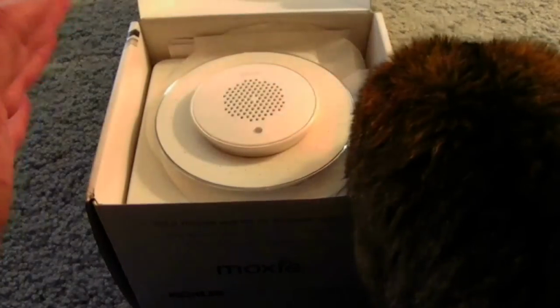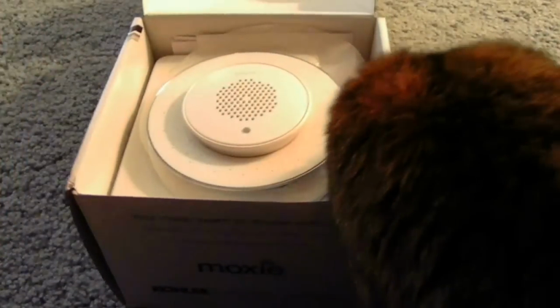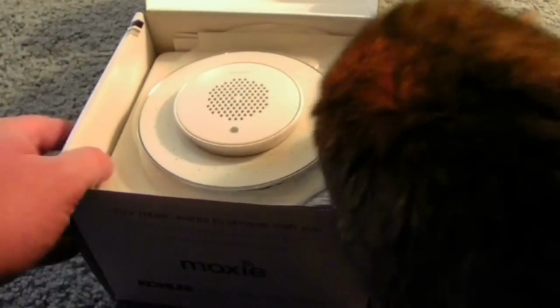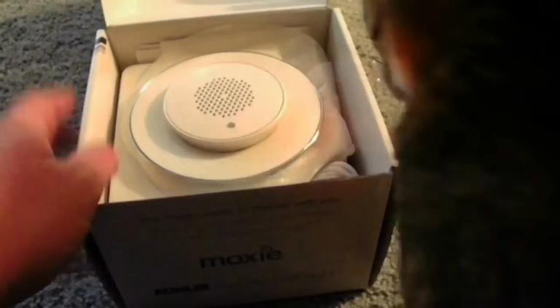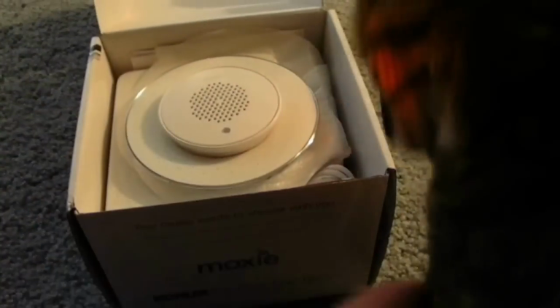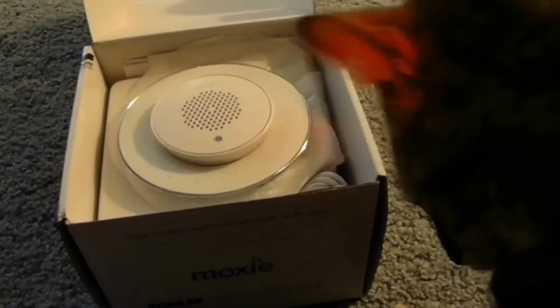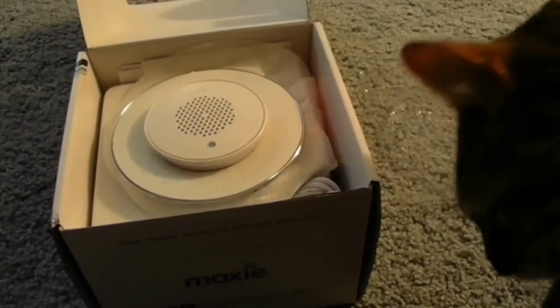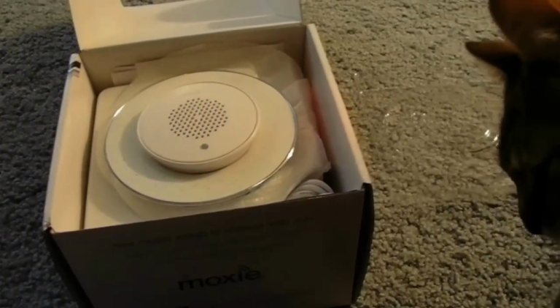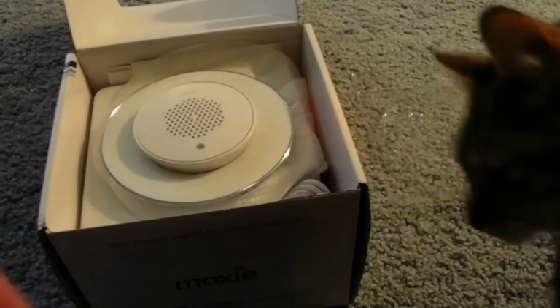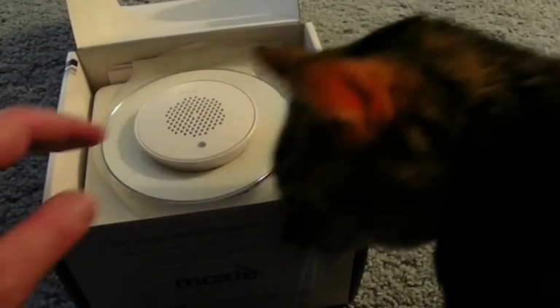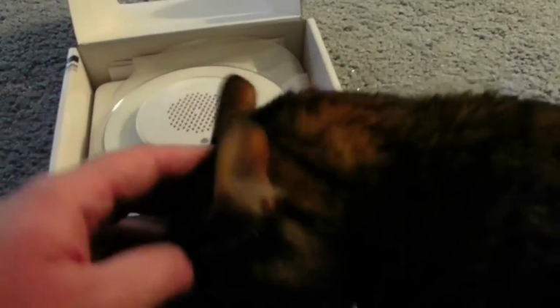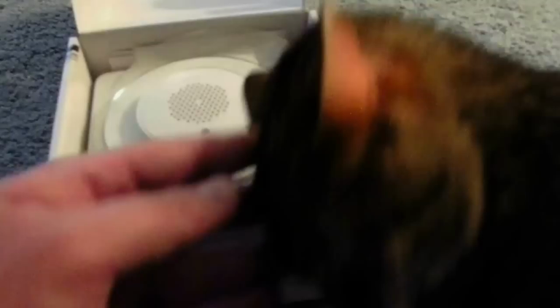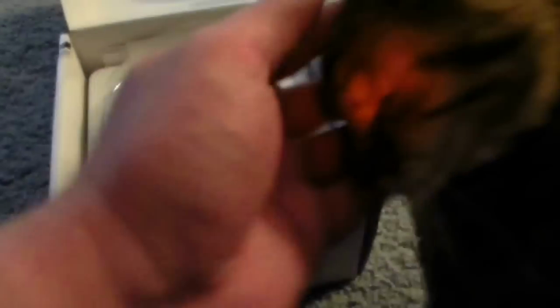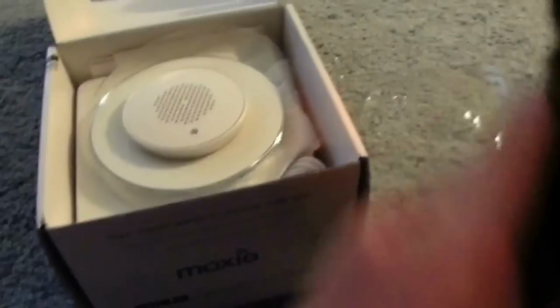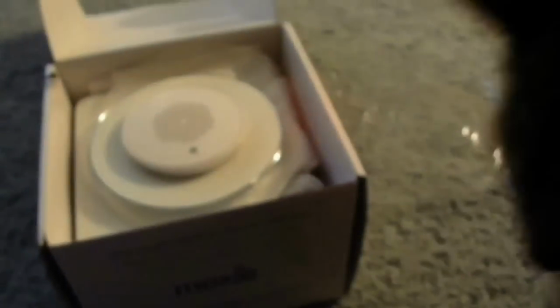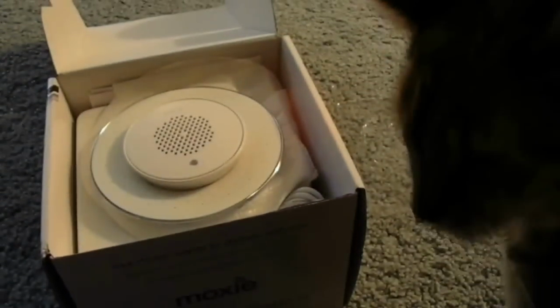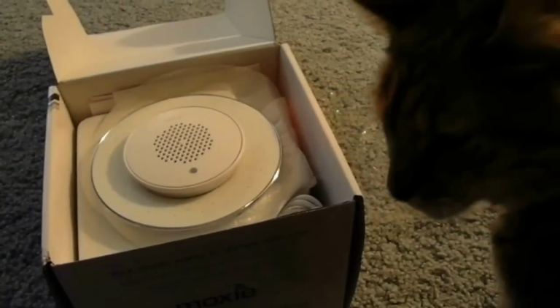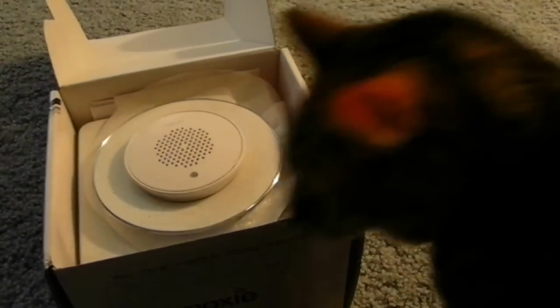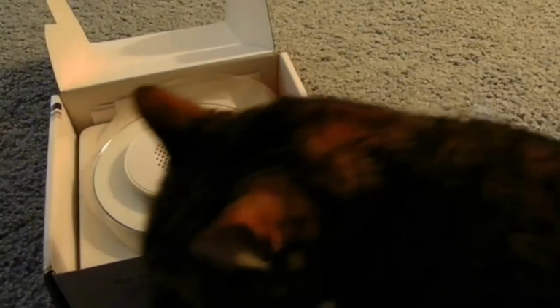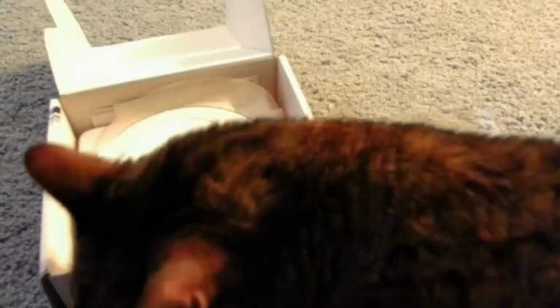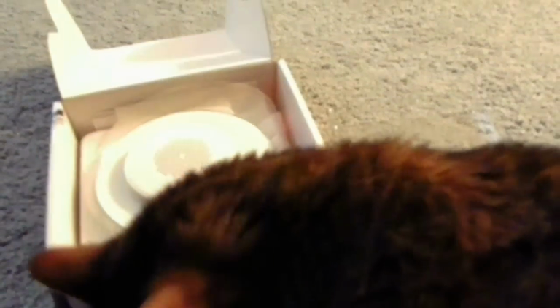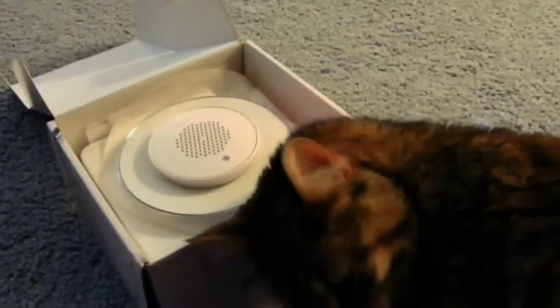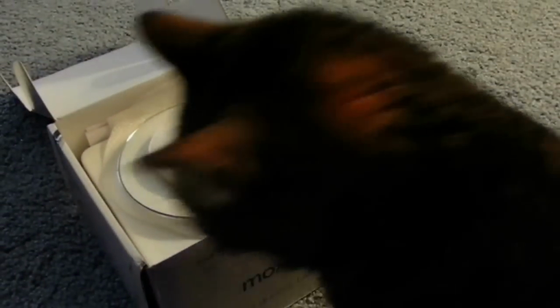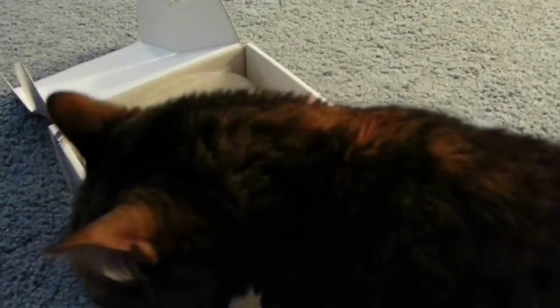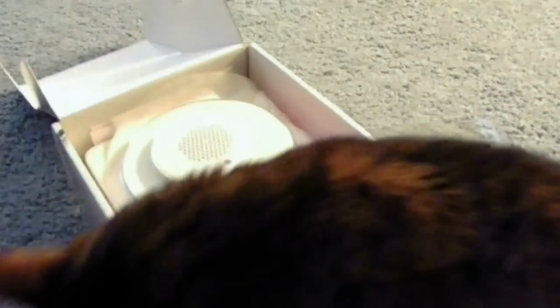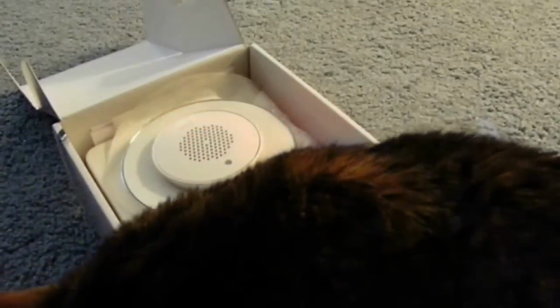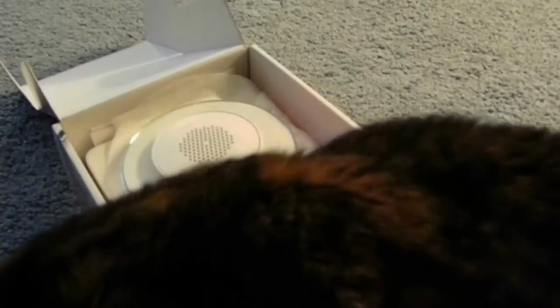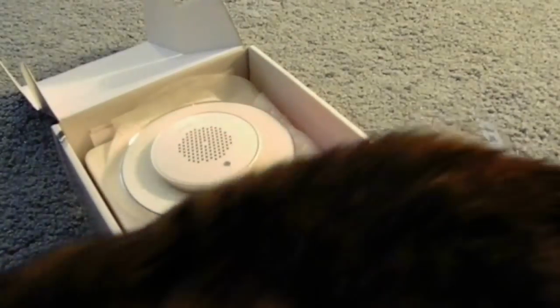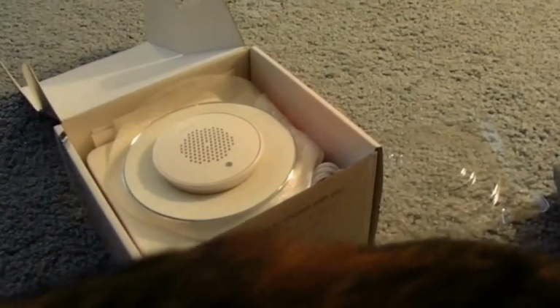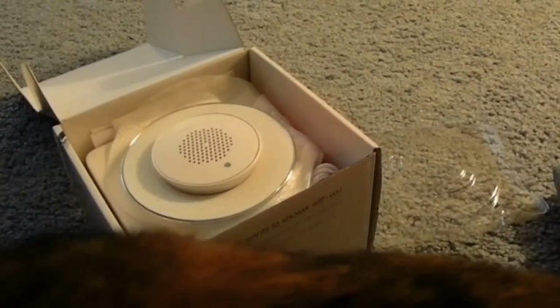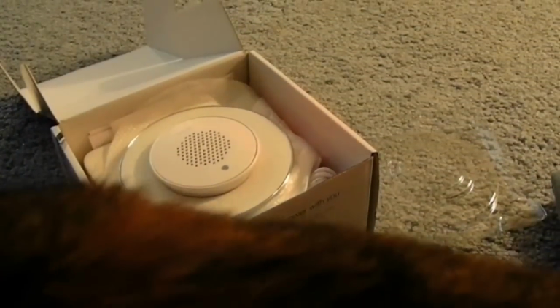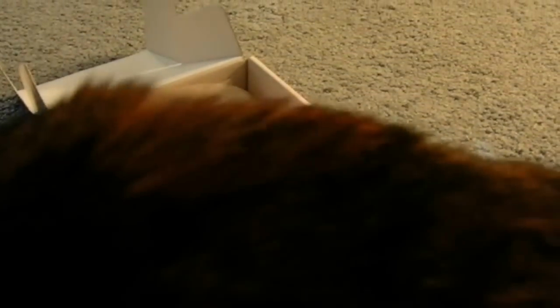So this is the Kohler Moxie Bluetooth shower head speaker — and the cat indicating that she now owns it. Thanks, have a good one. Bye!